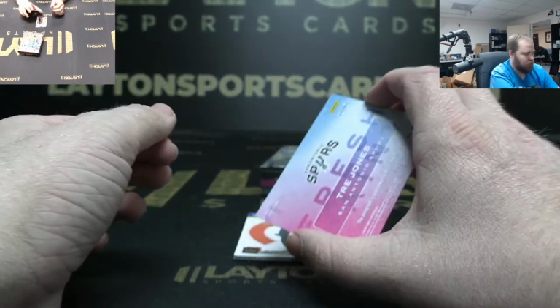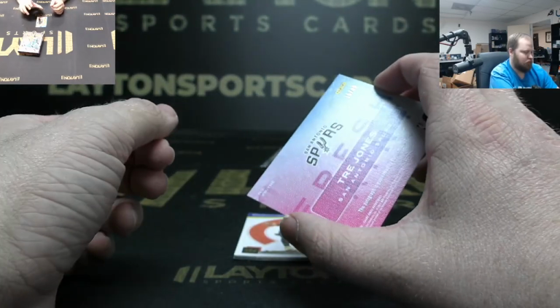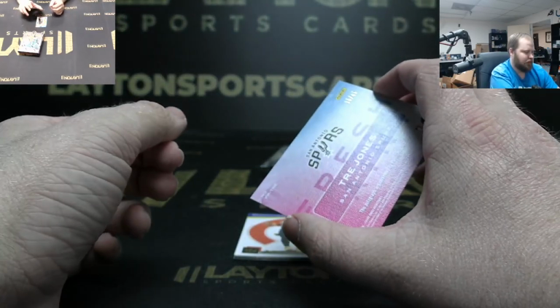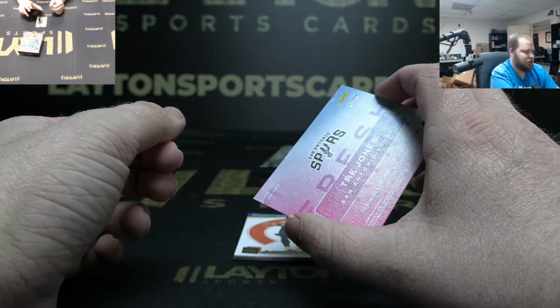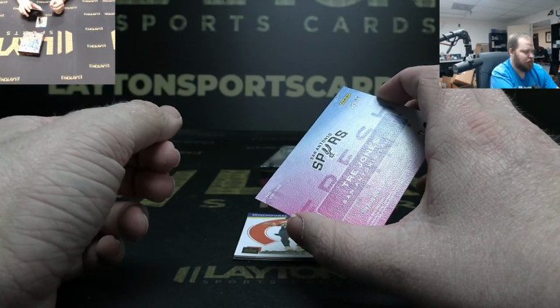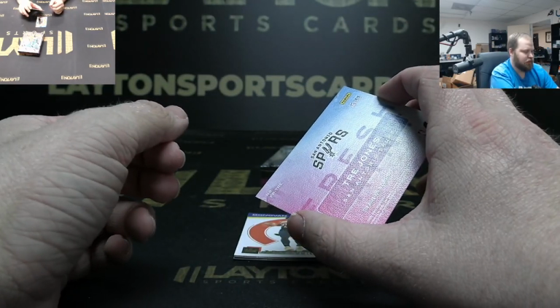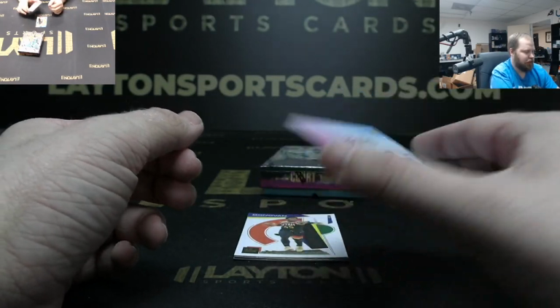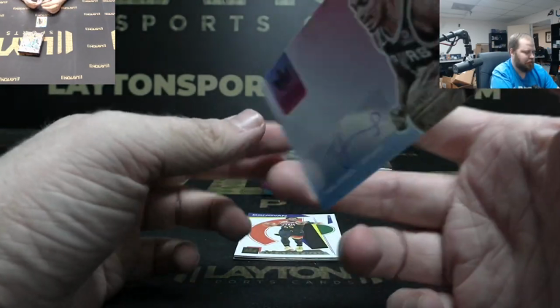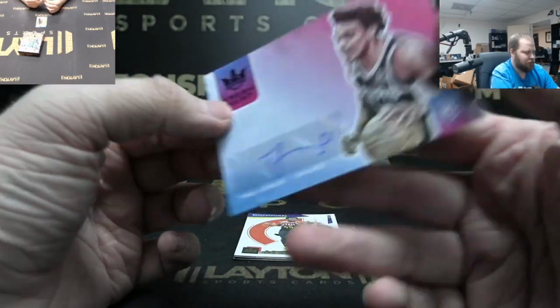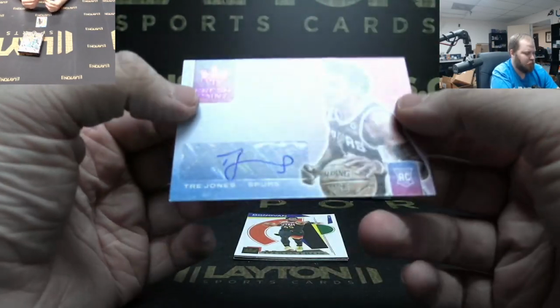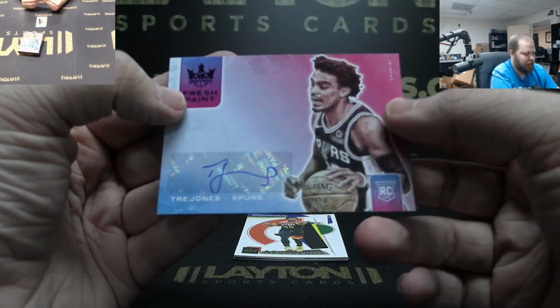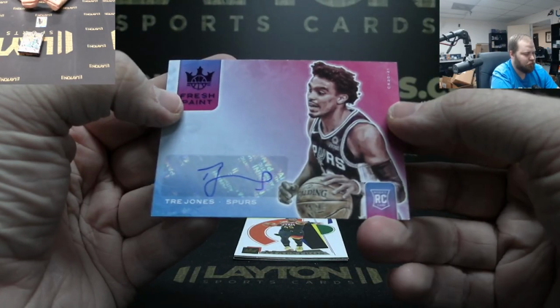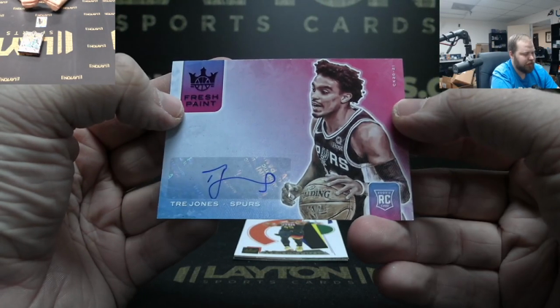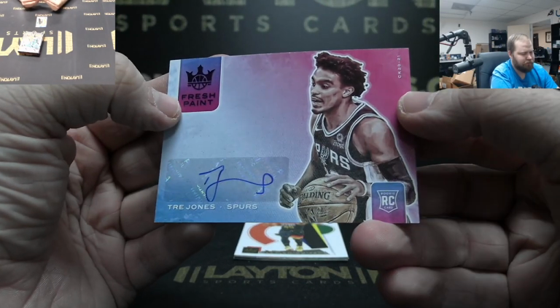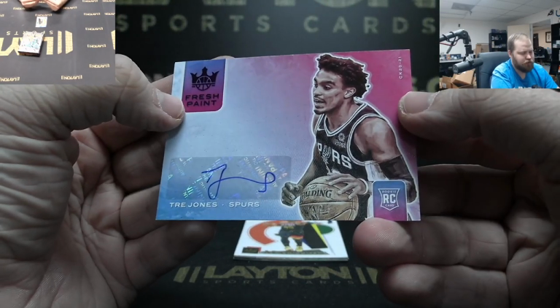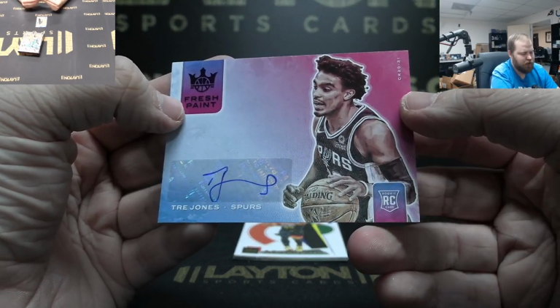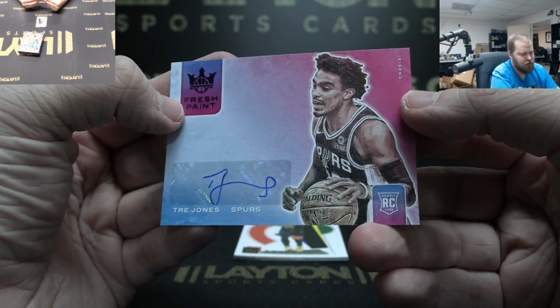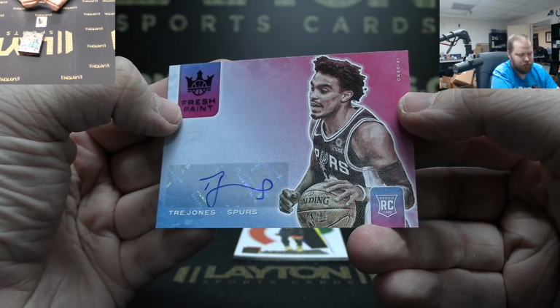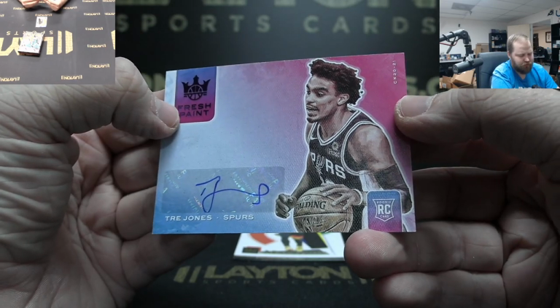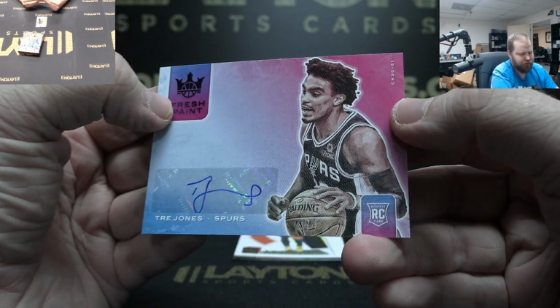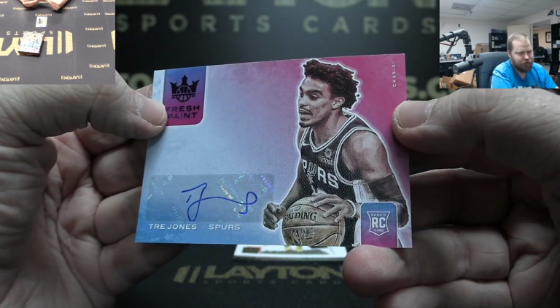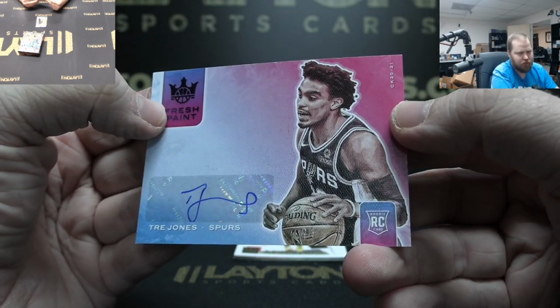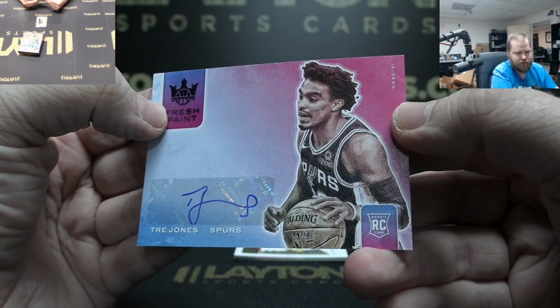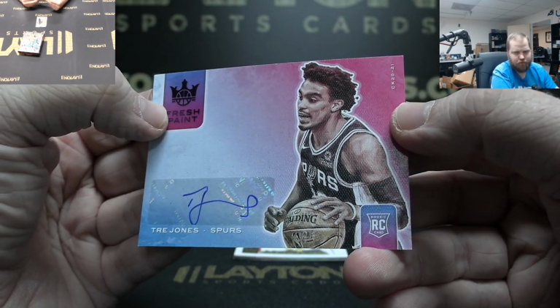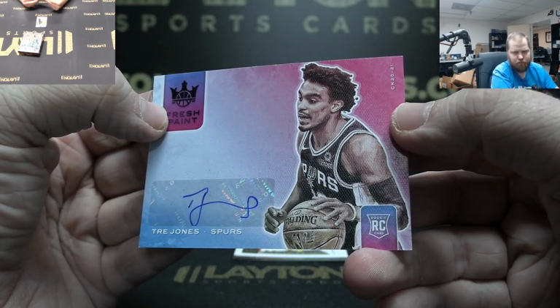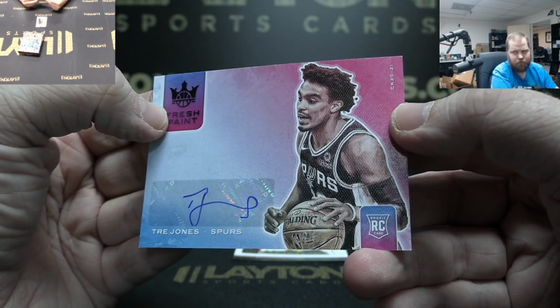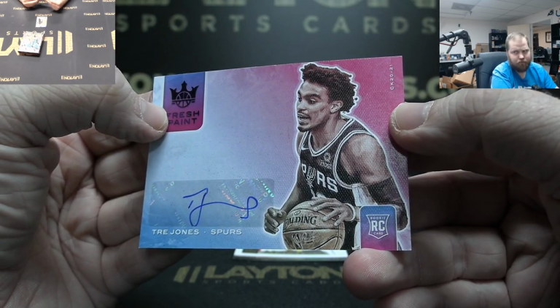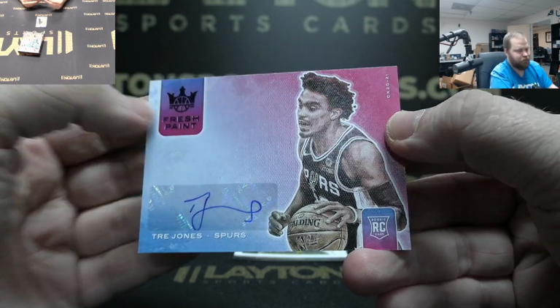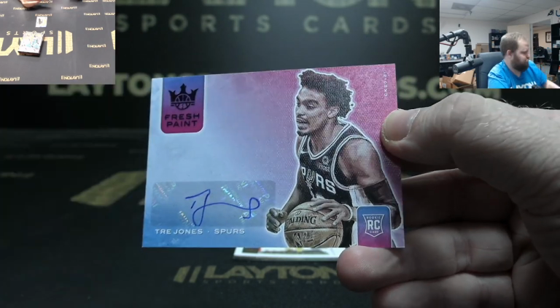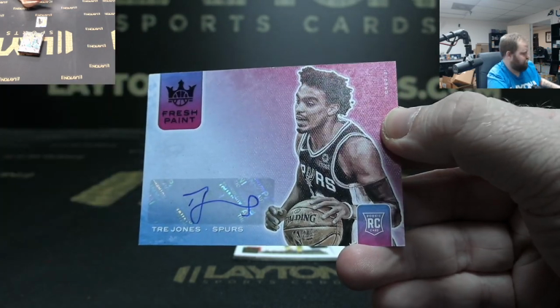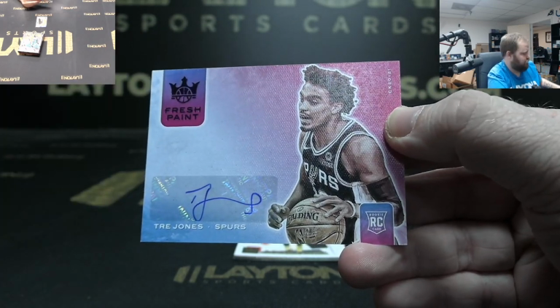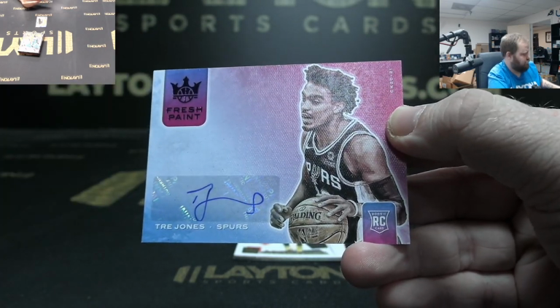Got Spurs auto to 49 rookie — Tre Jones, there you go, Spurs.